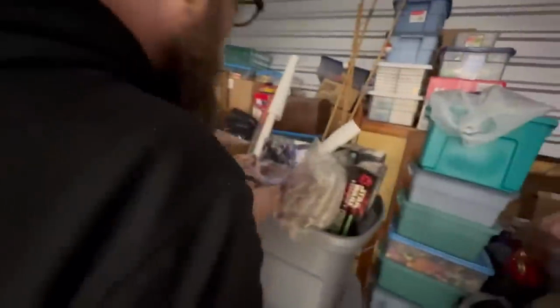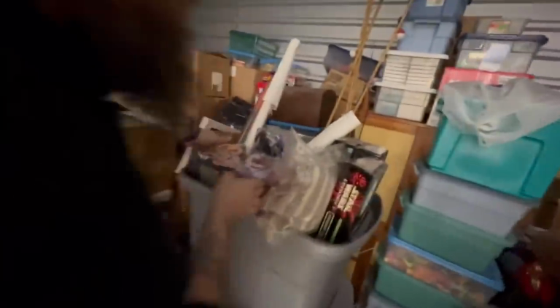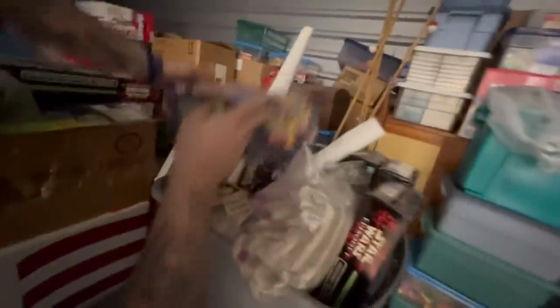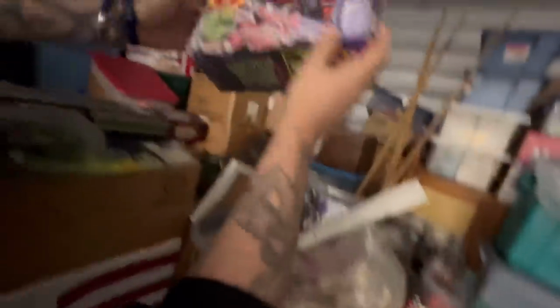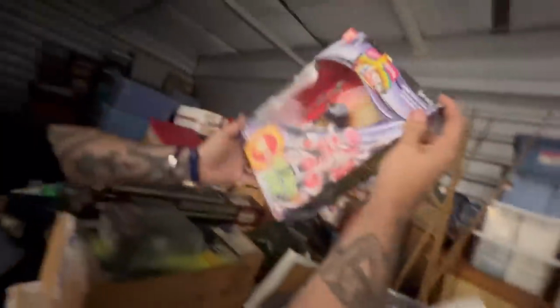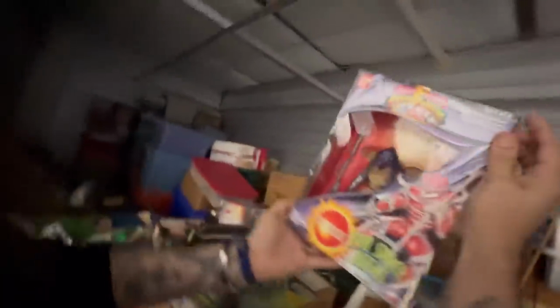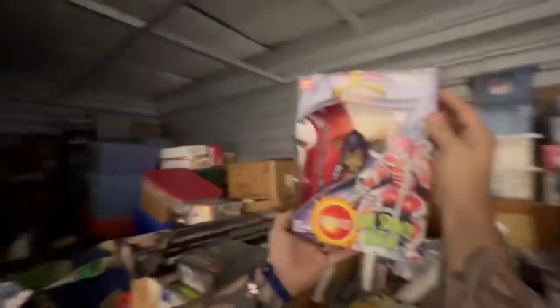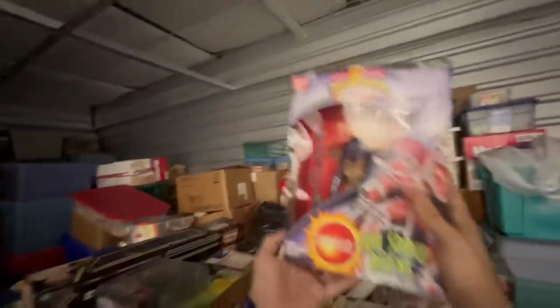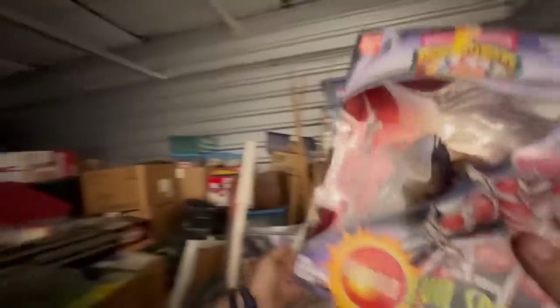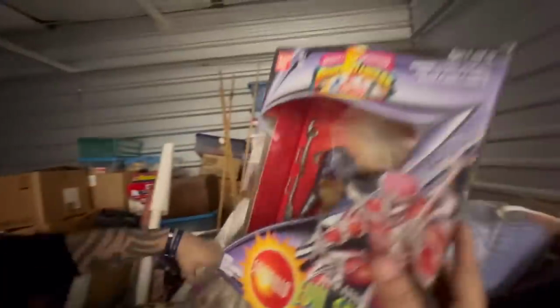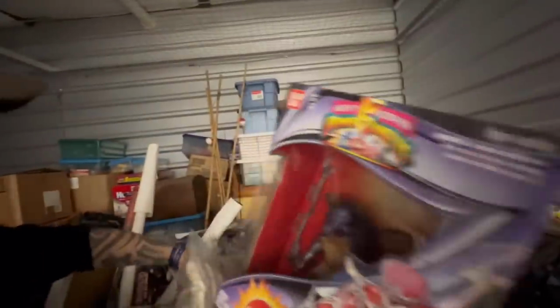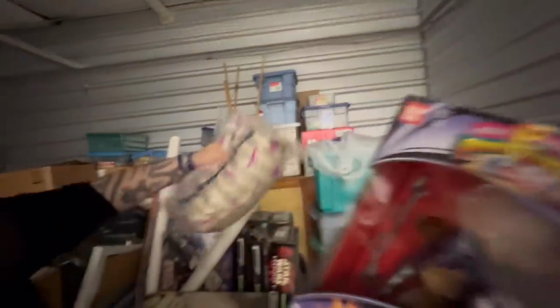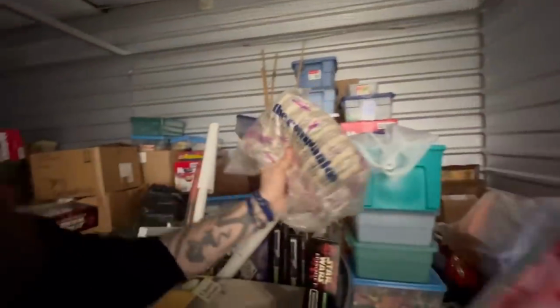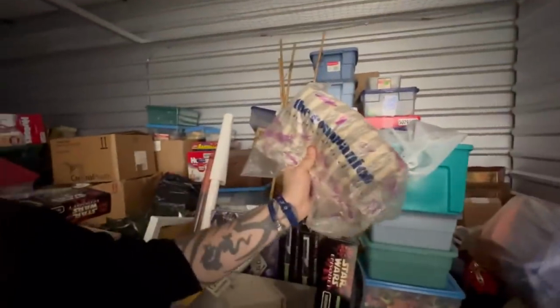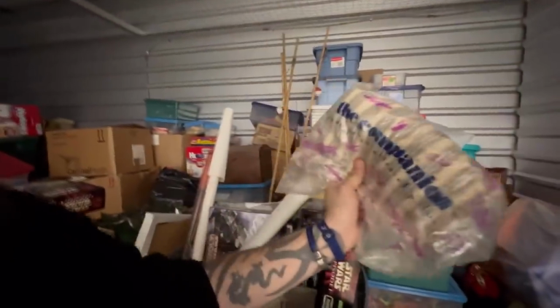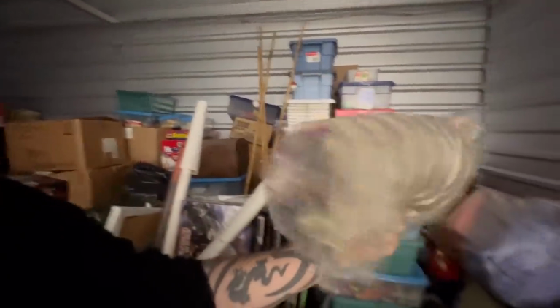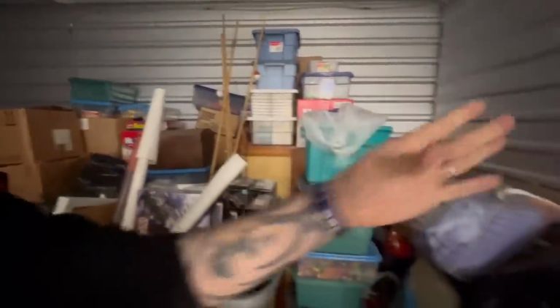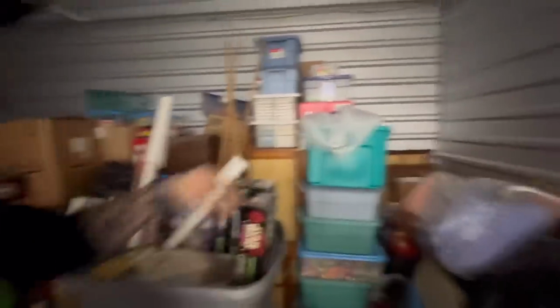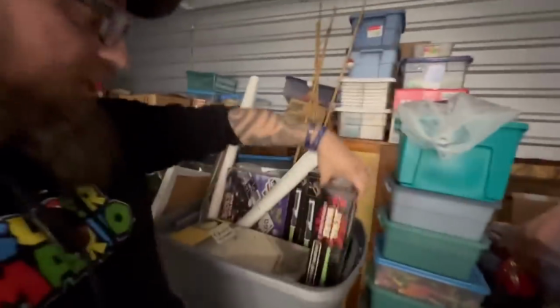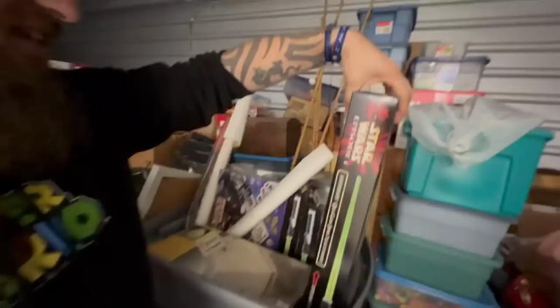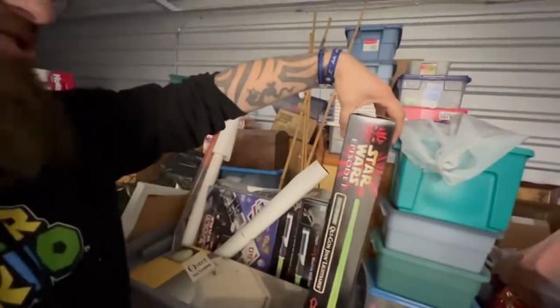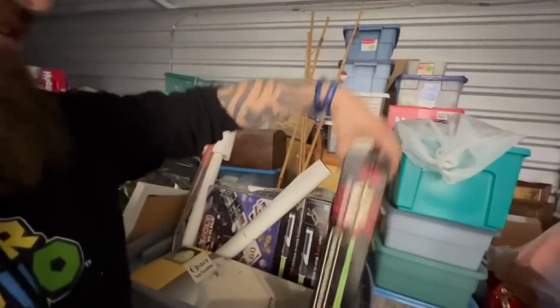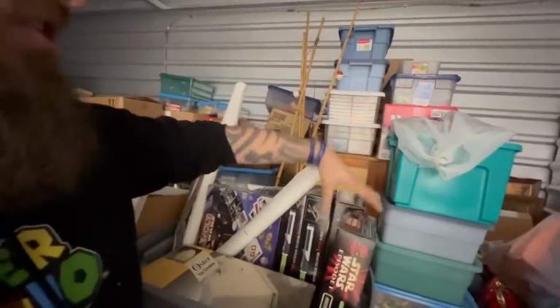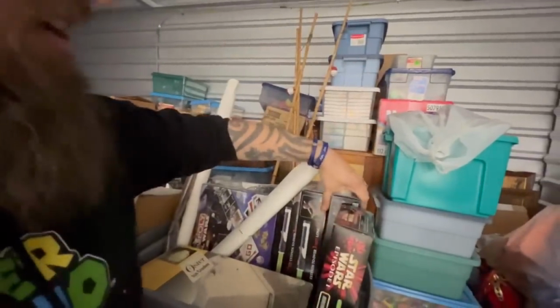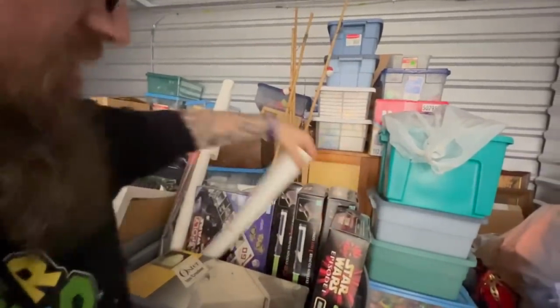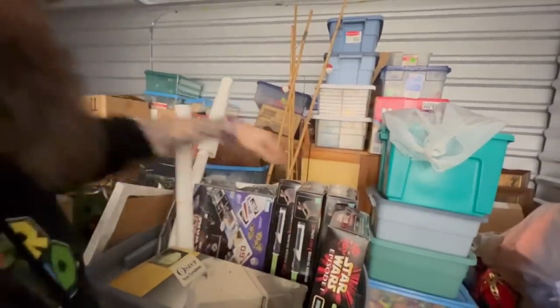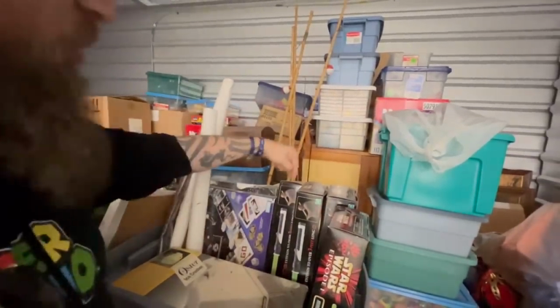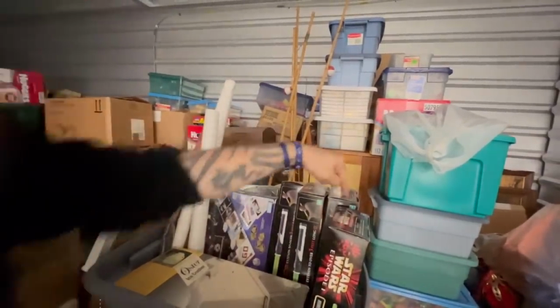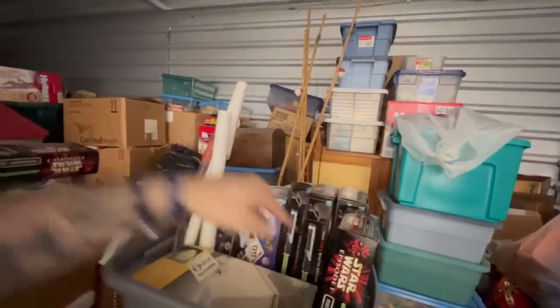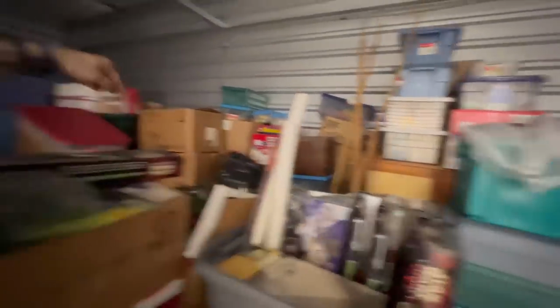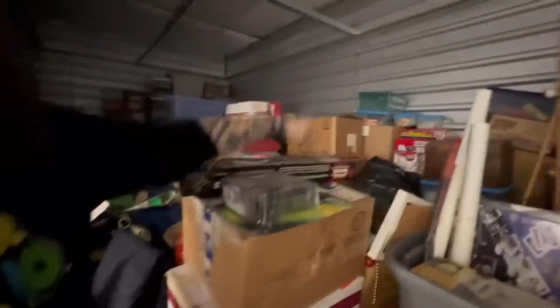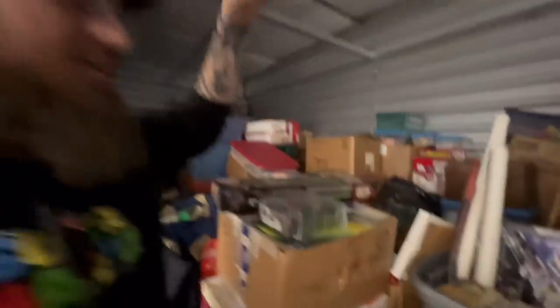This is what I wanted — this is nostalgic for me. That's Power Rangers, that's definitely going to be 90s. Look at all these — it was a store, yeah. Look at all these lightsabers. We've got one, two, three, four, five lightsabers!